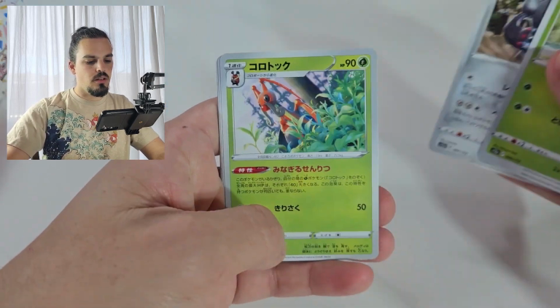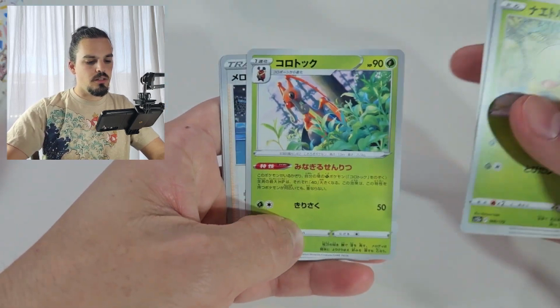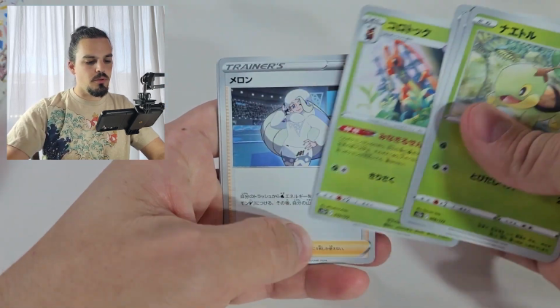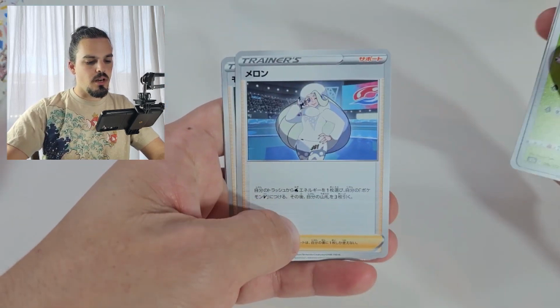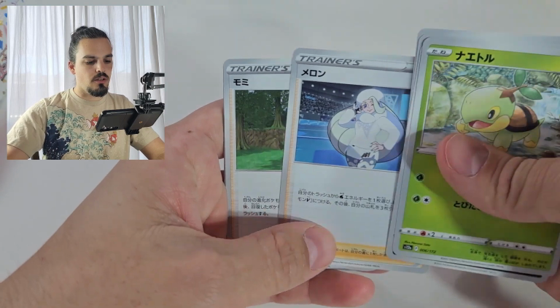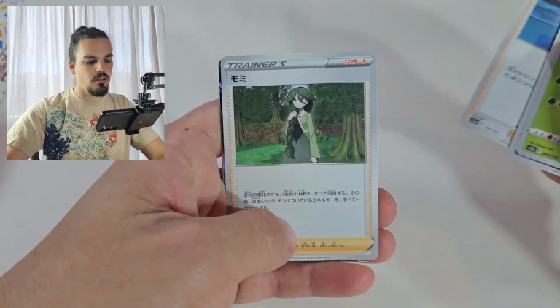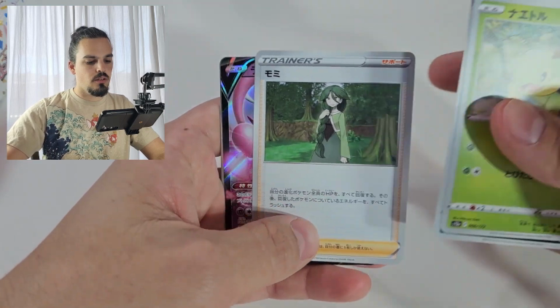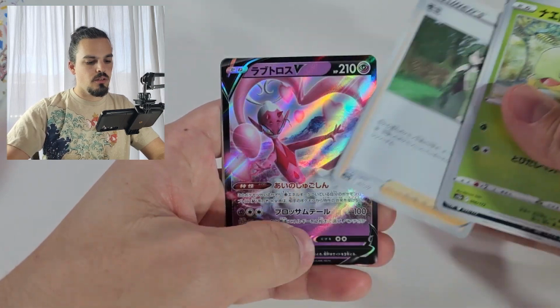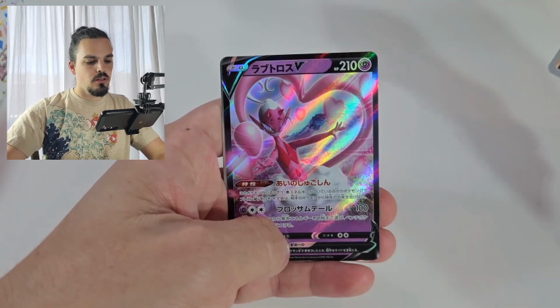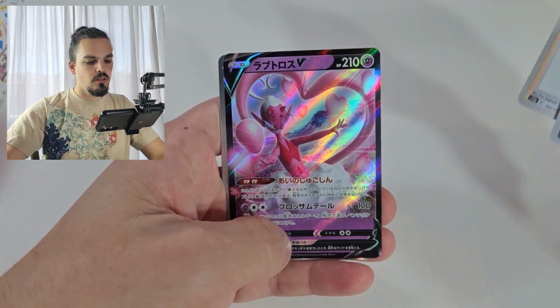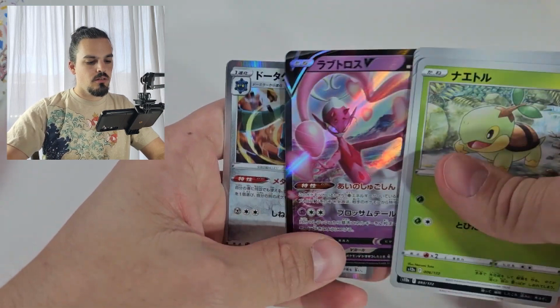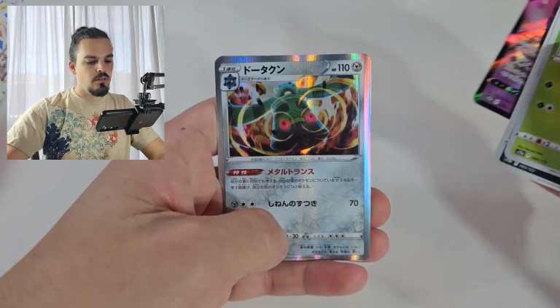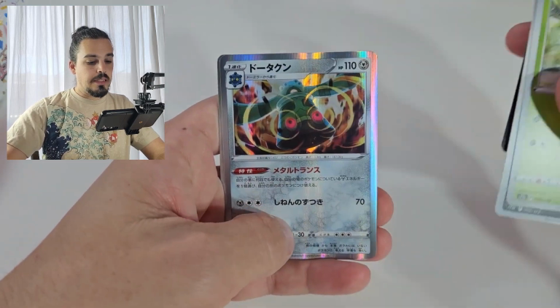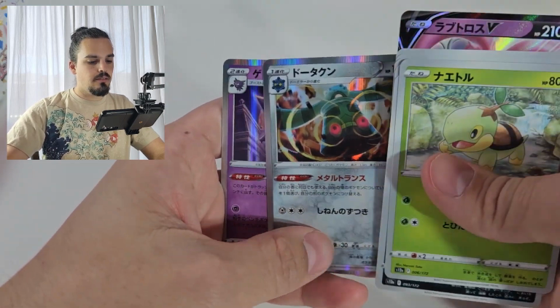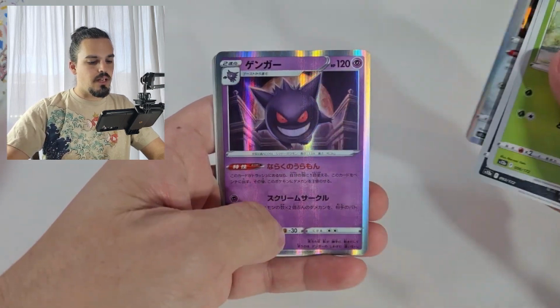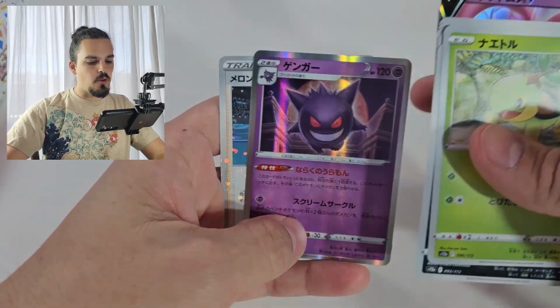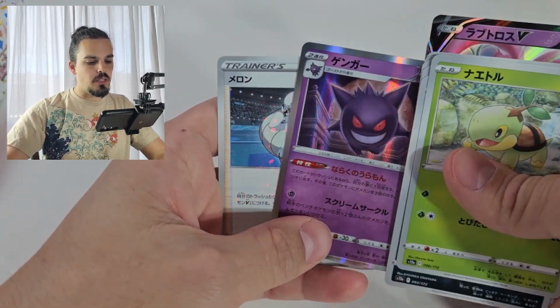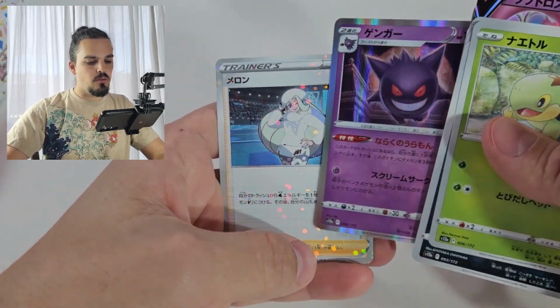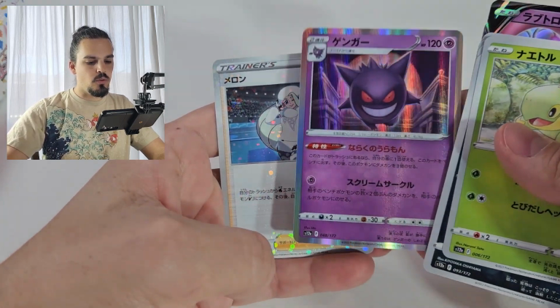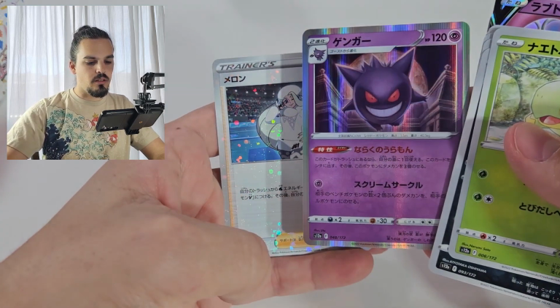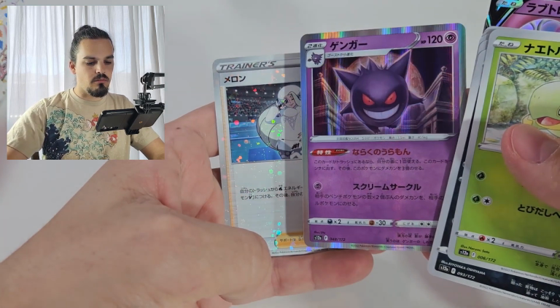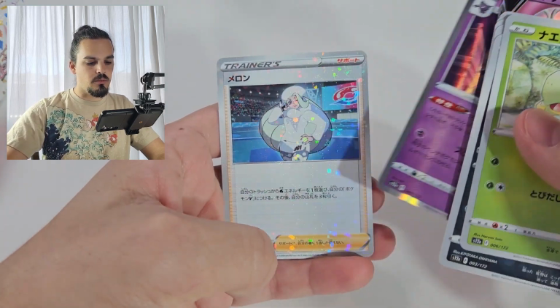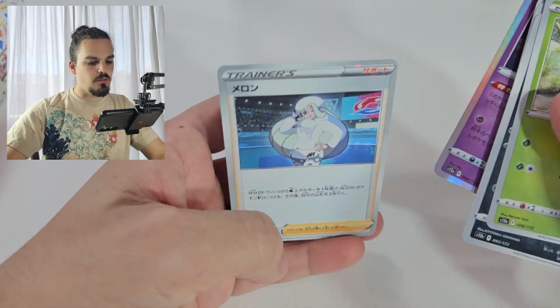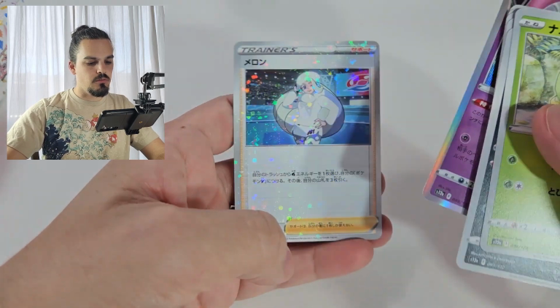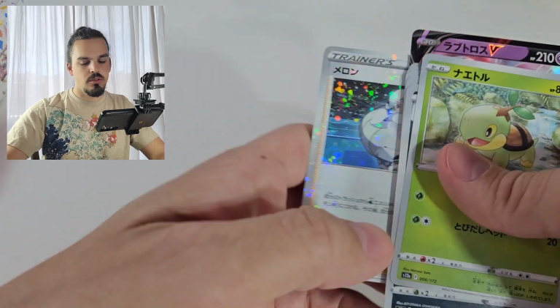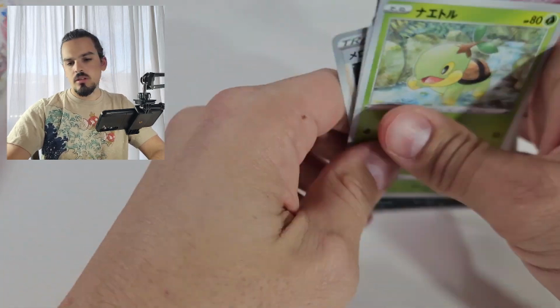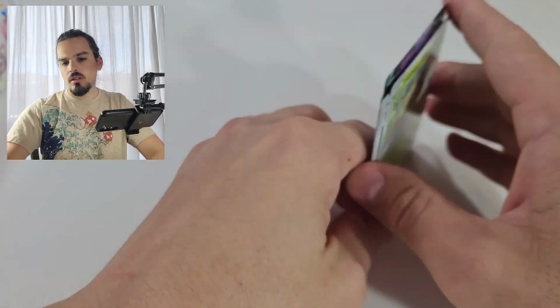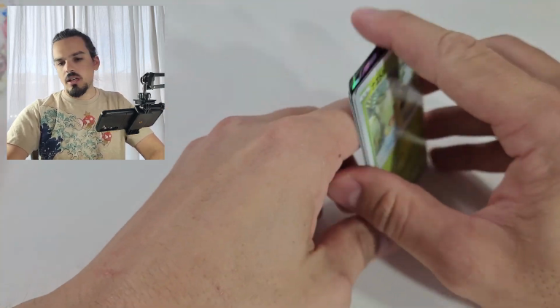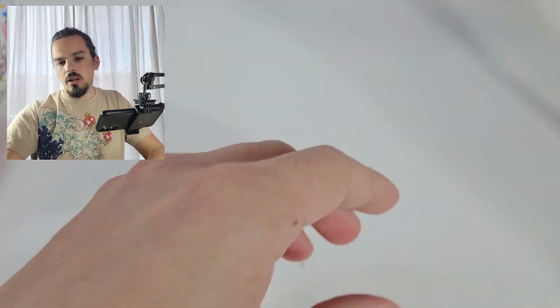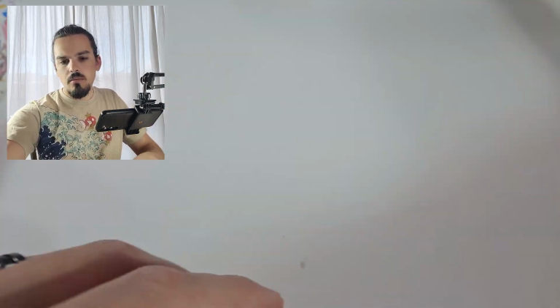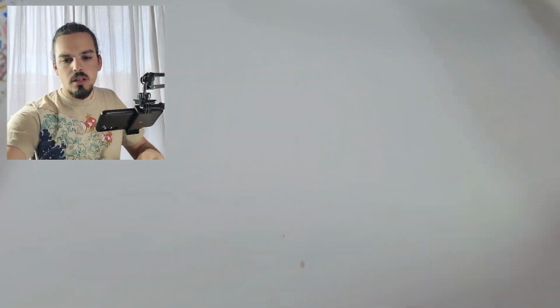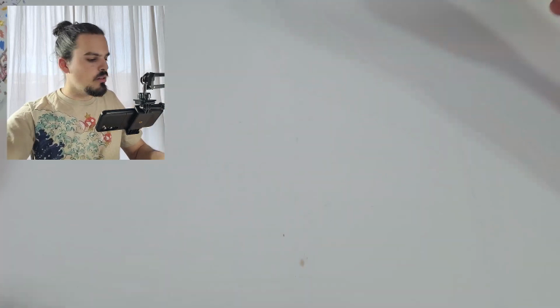Last pack. Namorous. Ooh, Gengar — that's pretty cool. And a Milotic. Alright, now we're going to get into this.